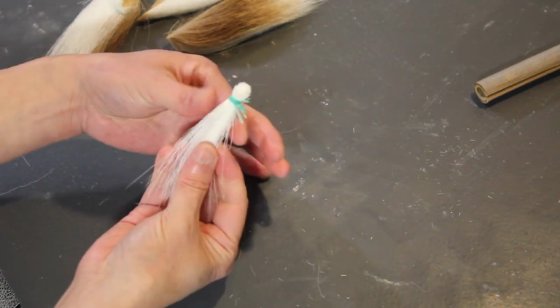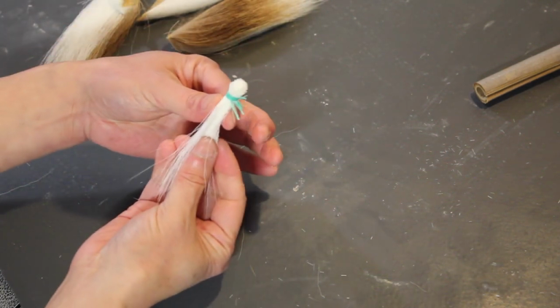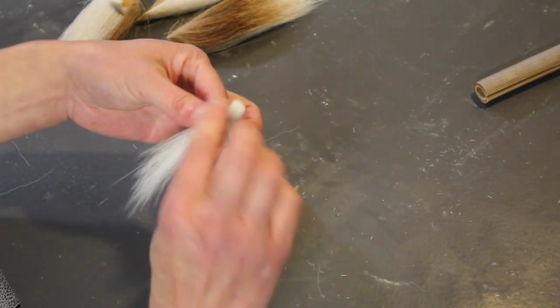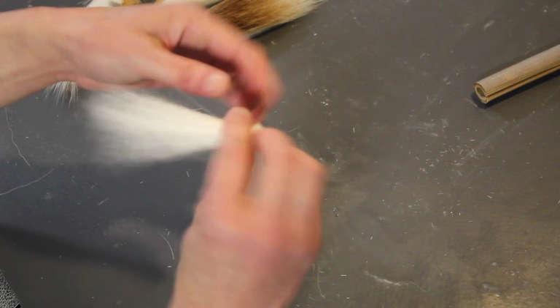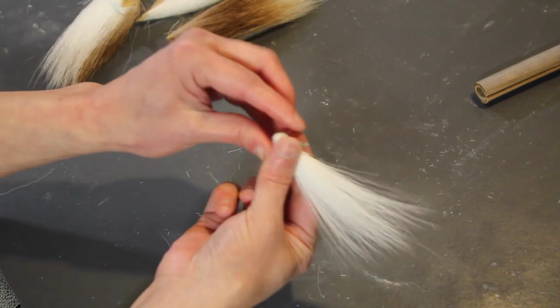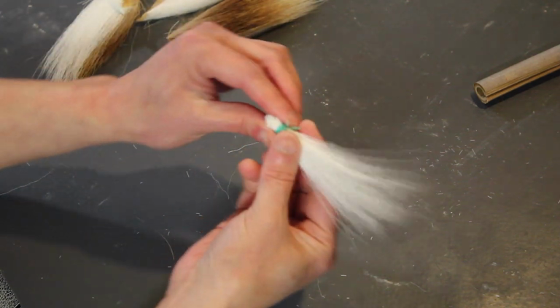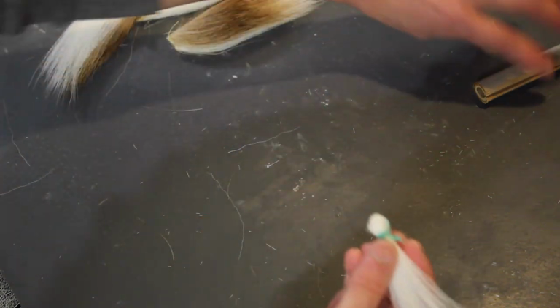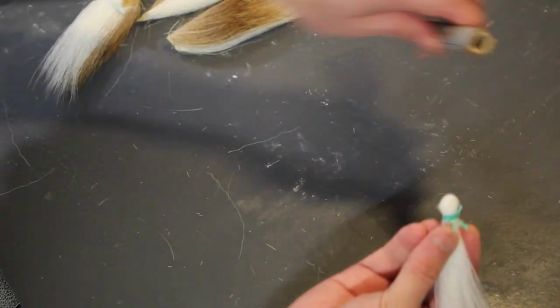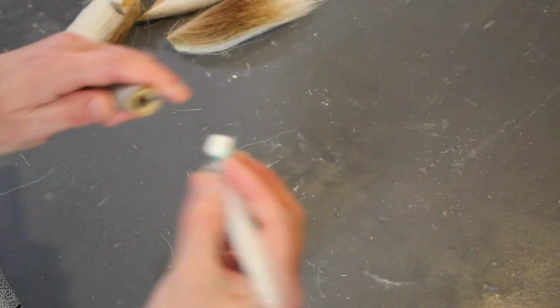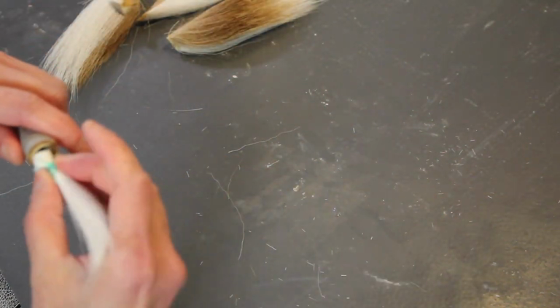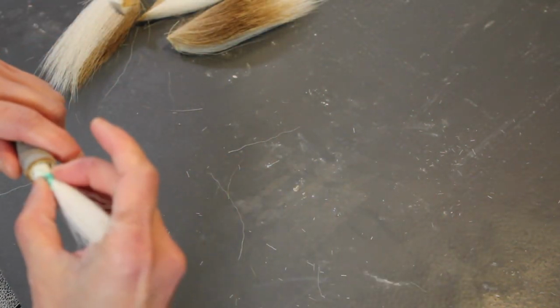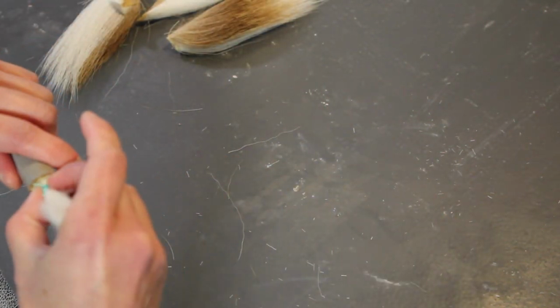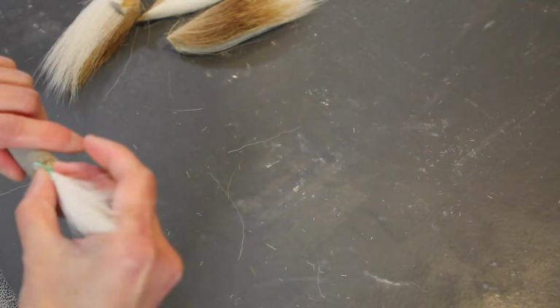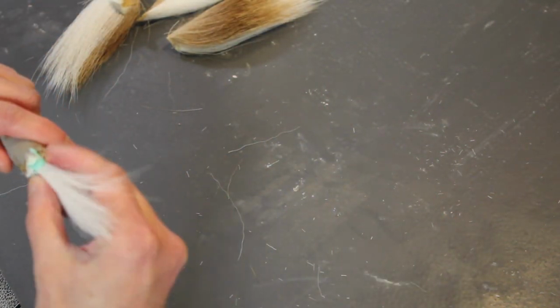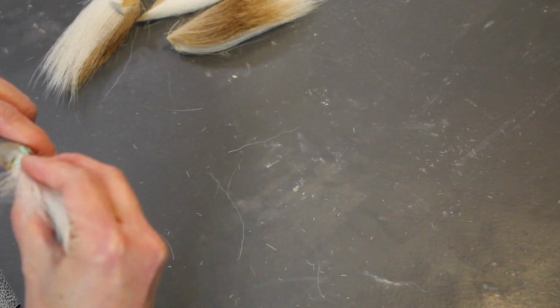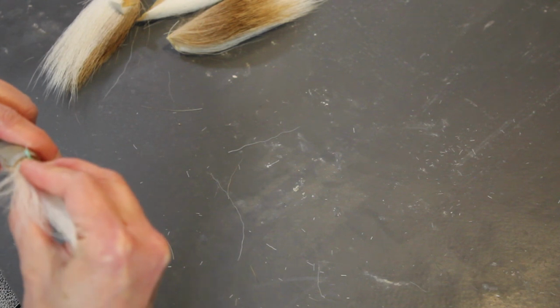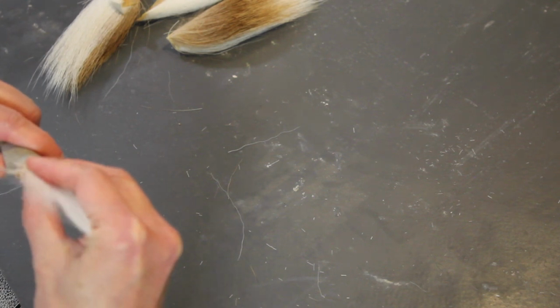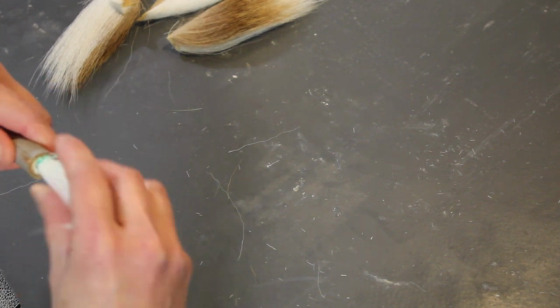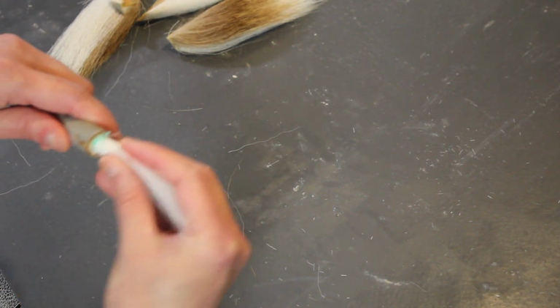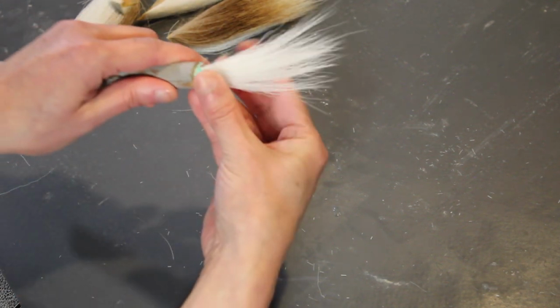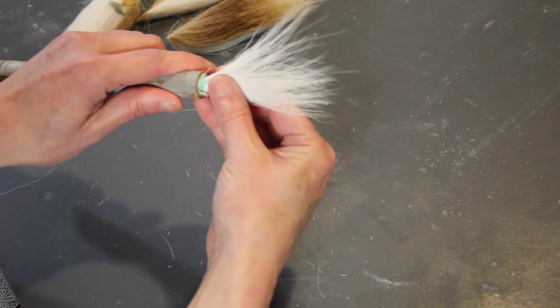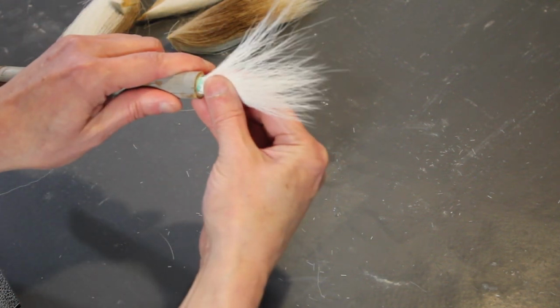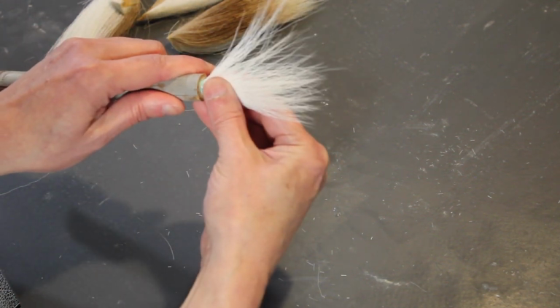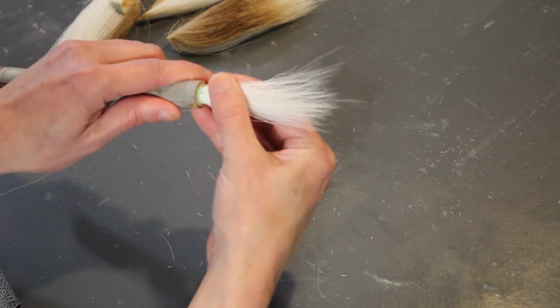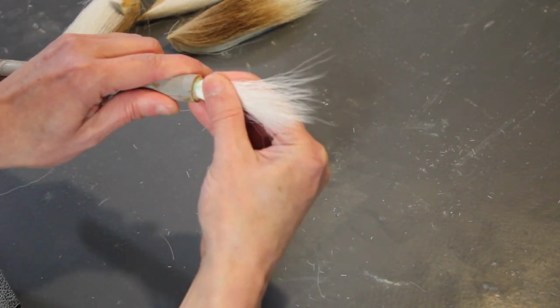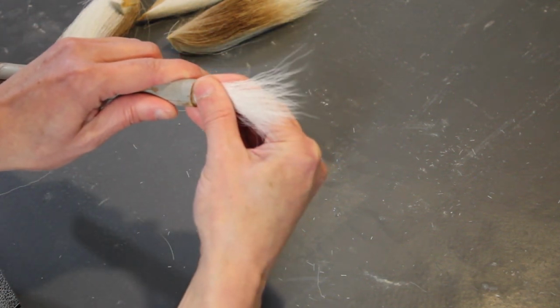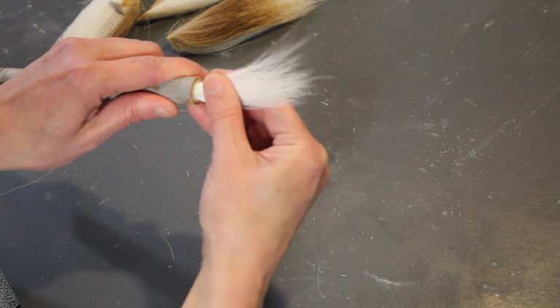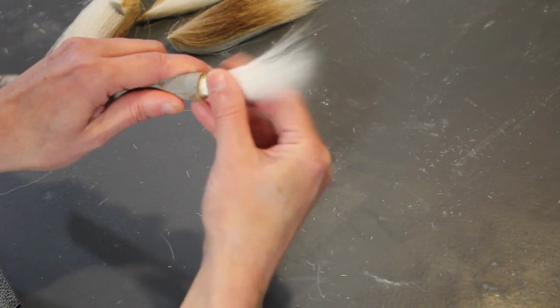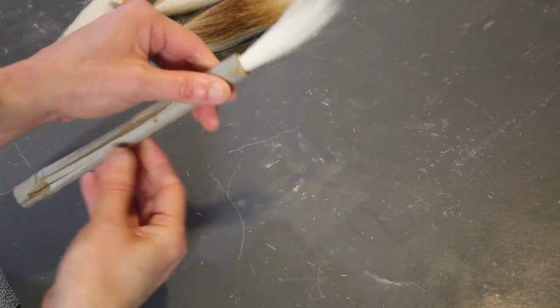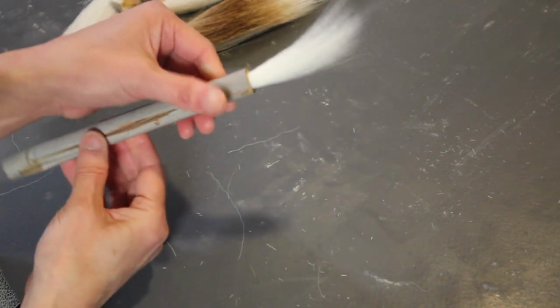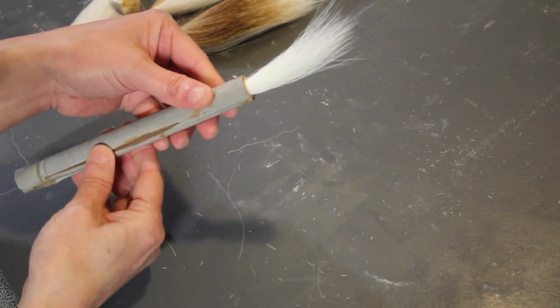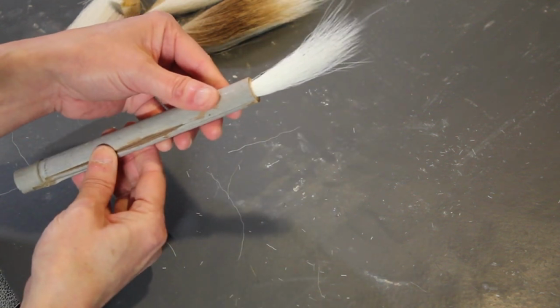Now I can do a test fit with my handle to see how it fits. That's good — did you see how that went in? It goes in pretty easily. It's snug, but it still goes in easily, and that's a really good fit.